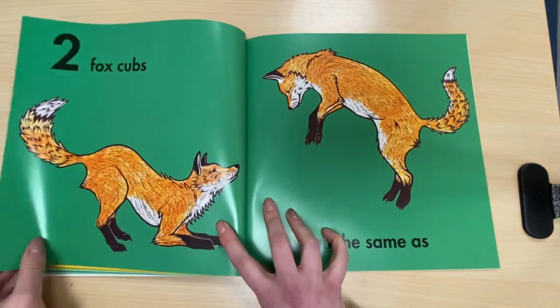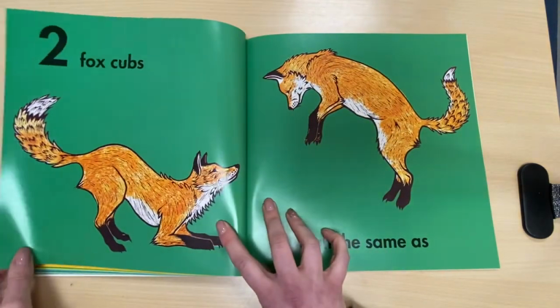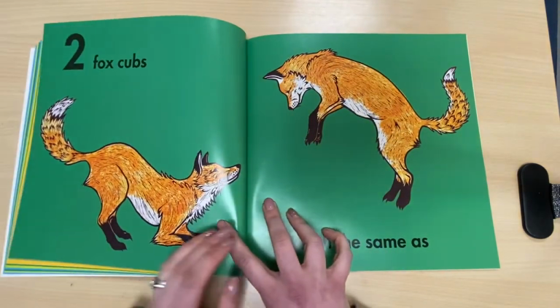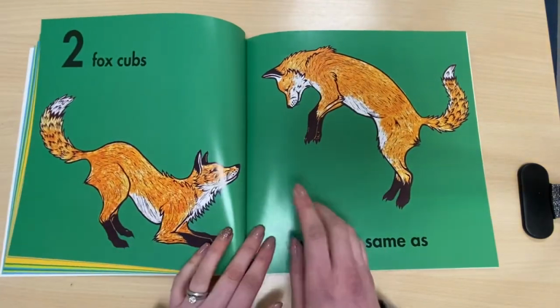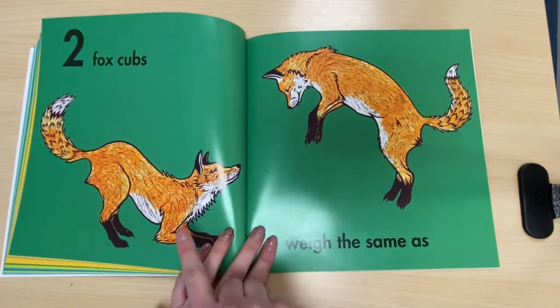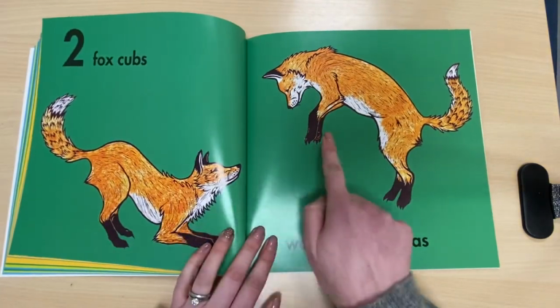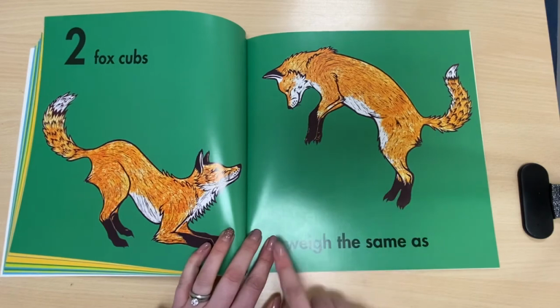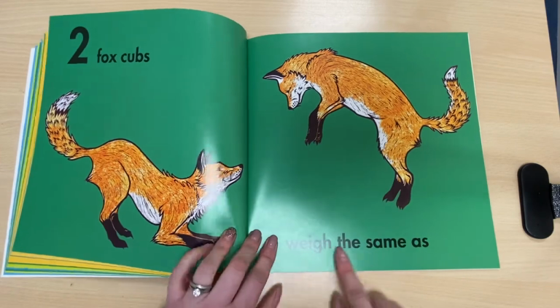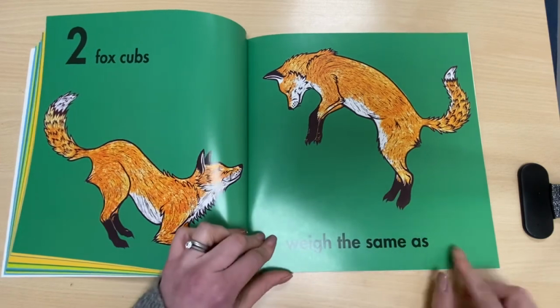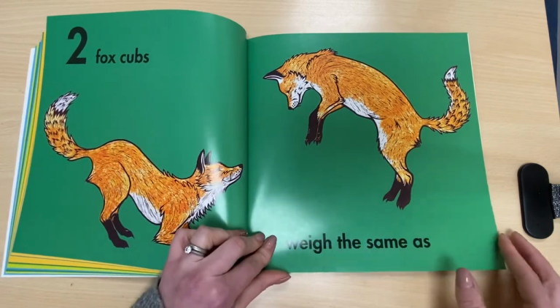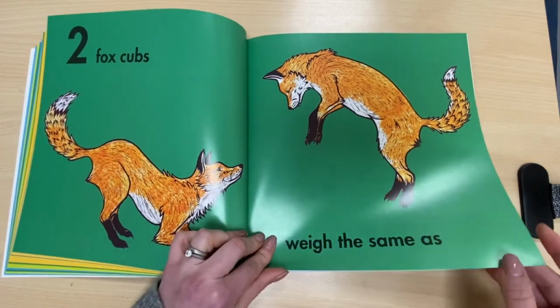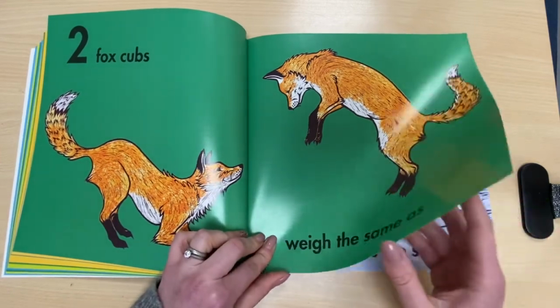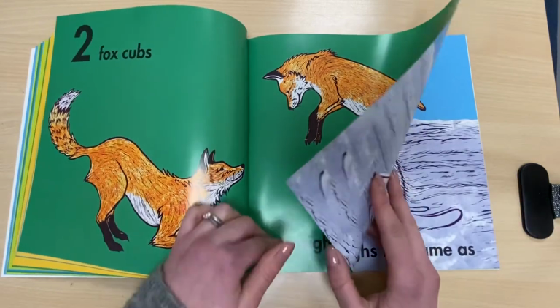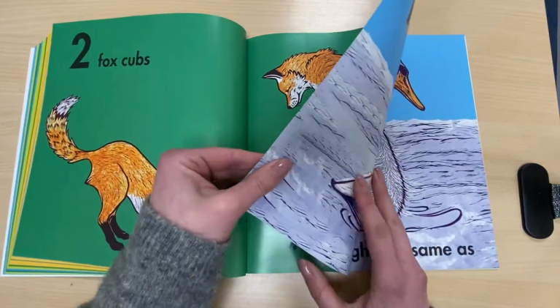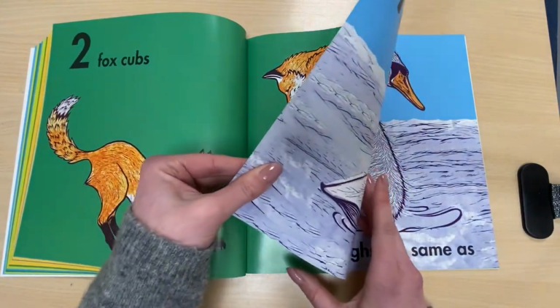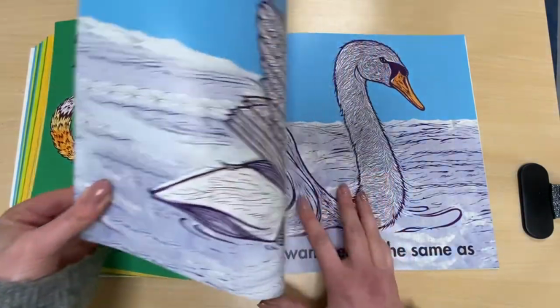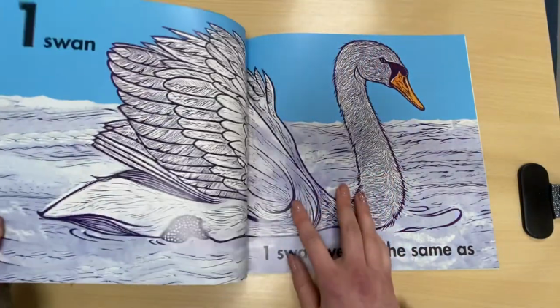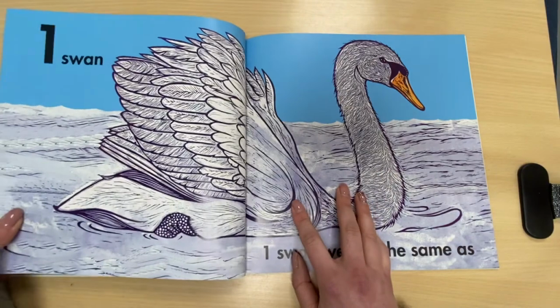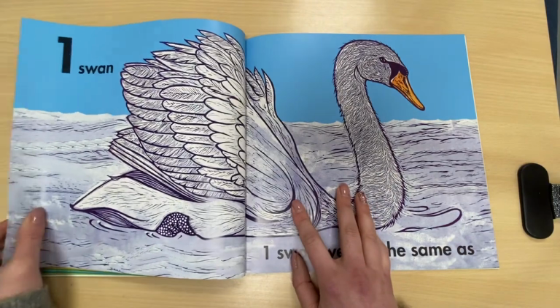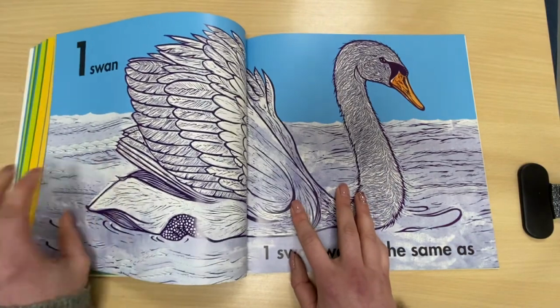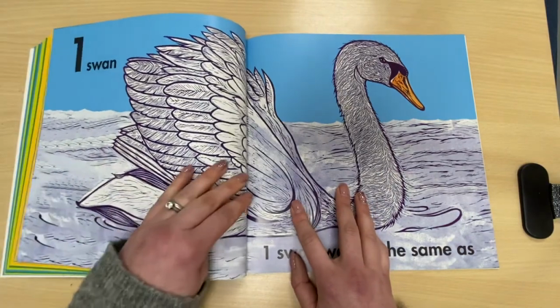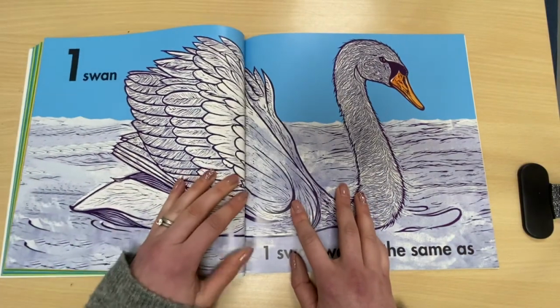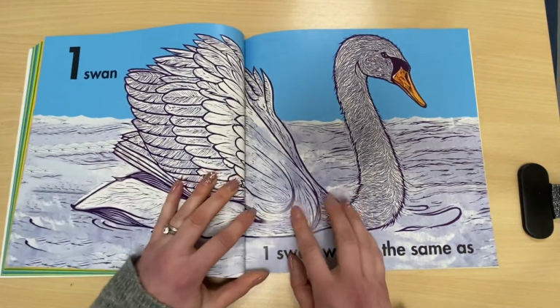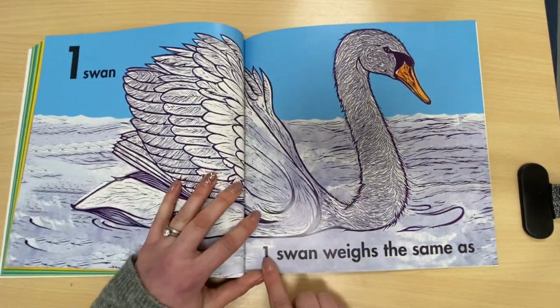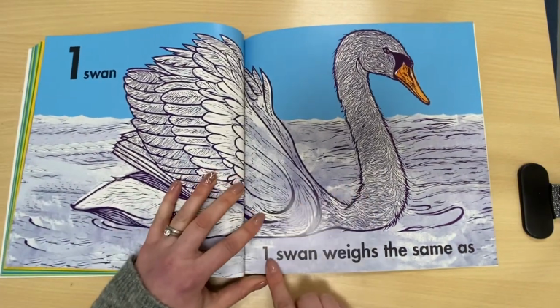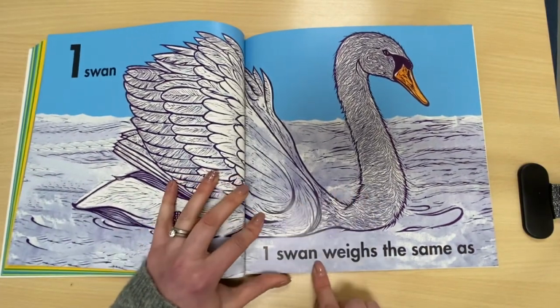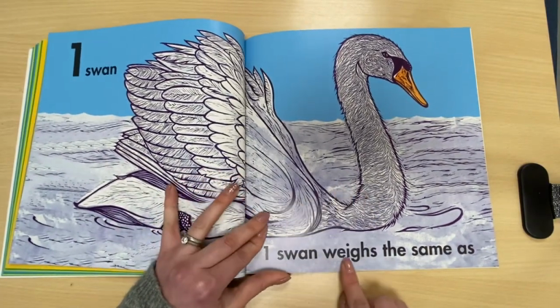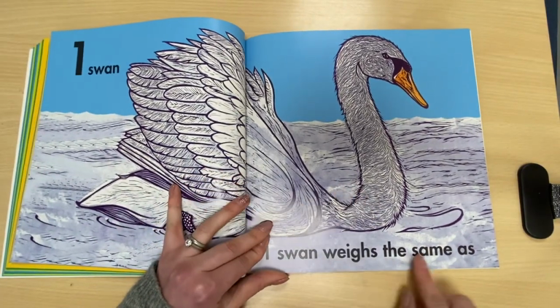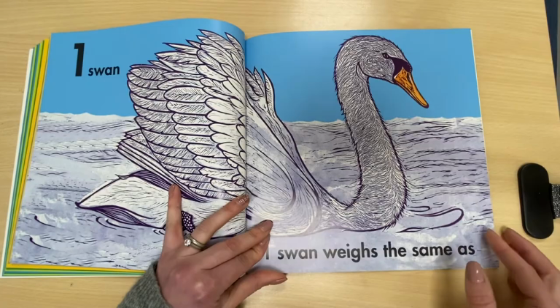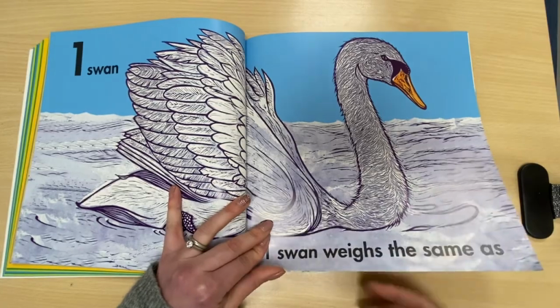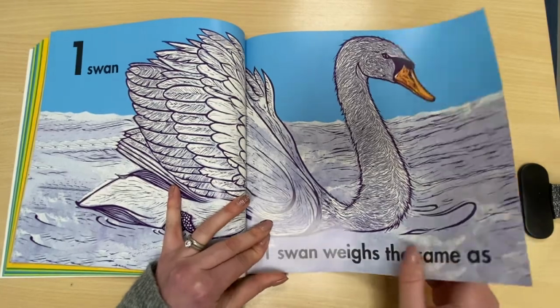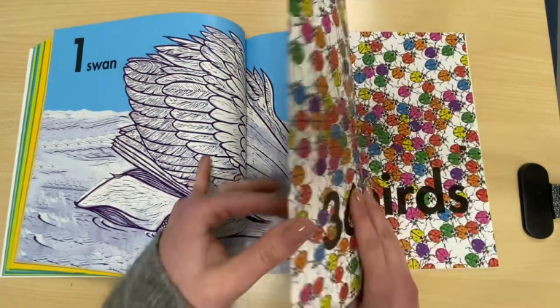Two fox cubs. One, two, weigh the same as one swan. One swan weighs the same as...